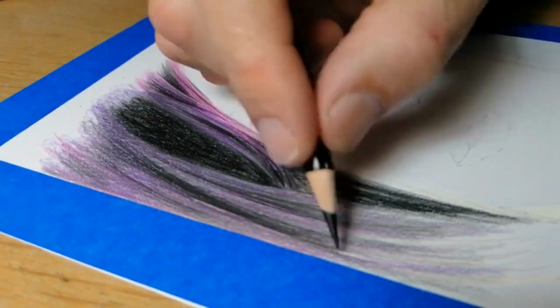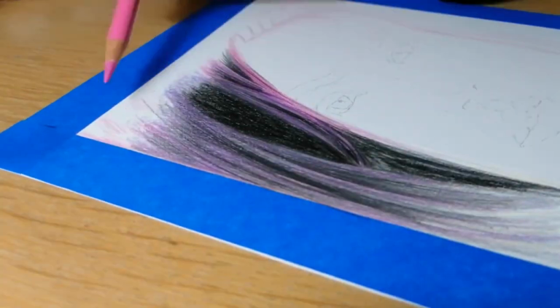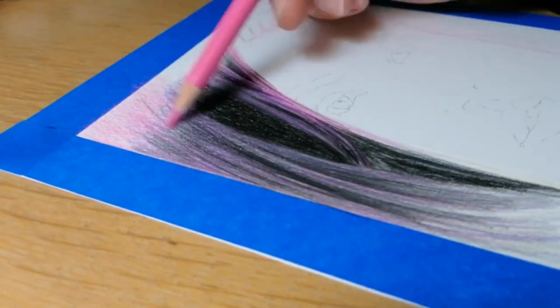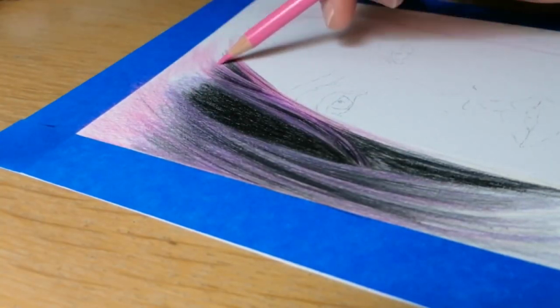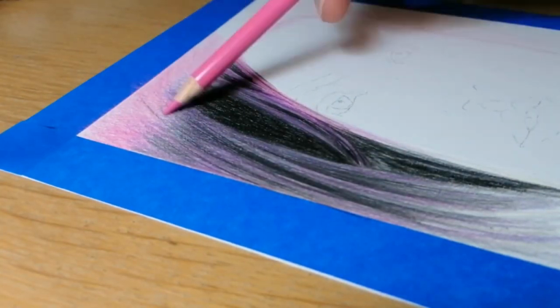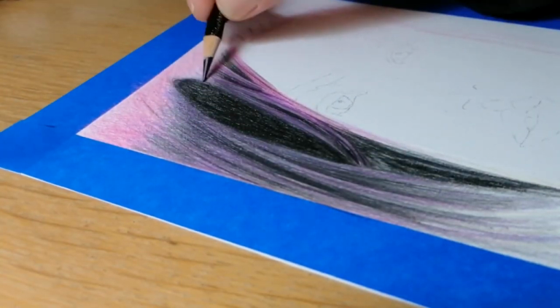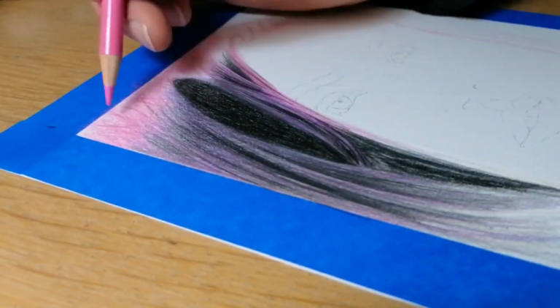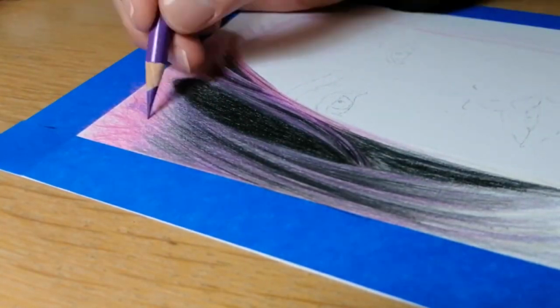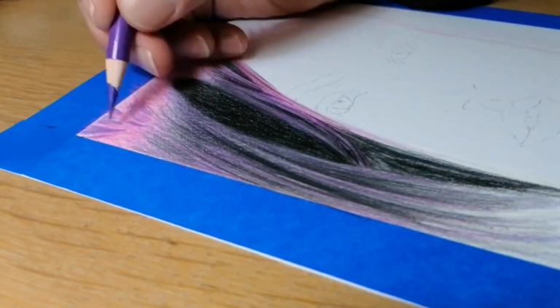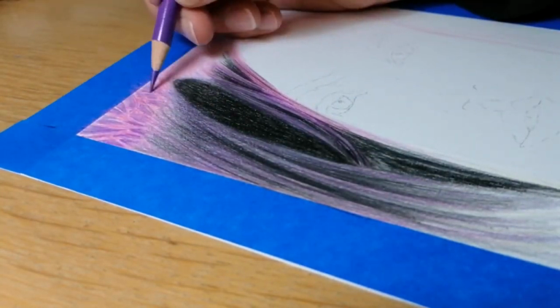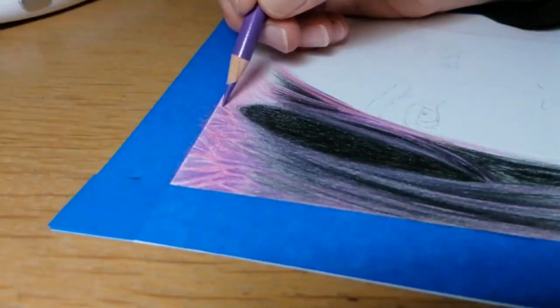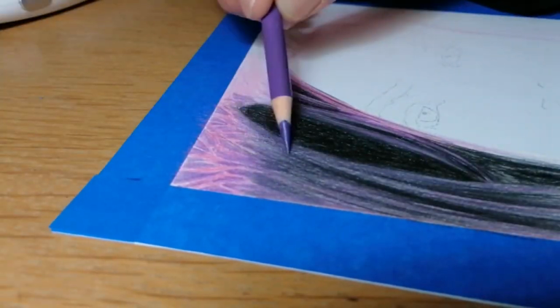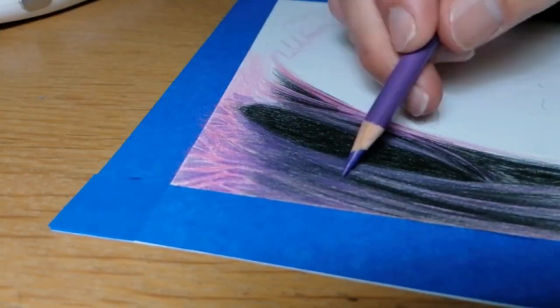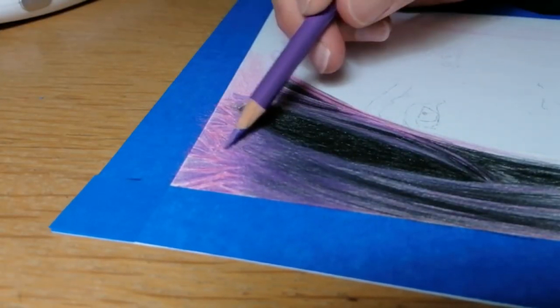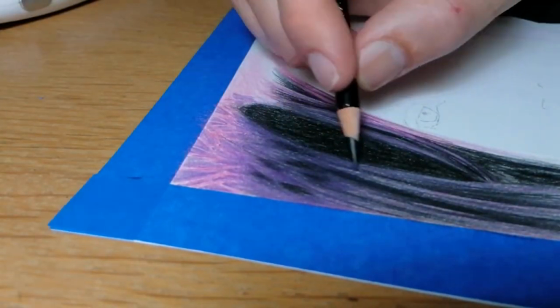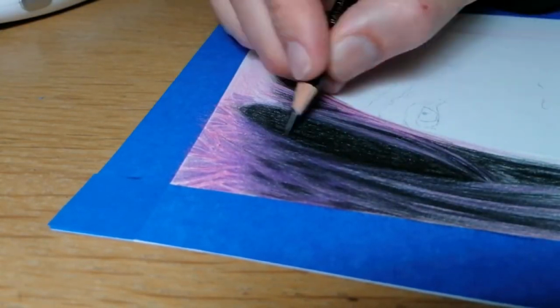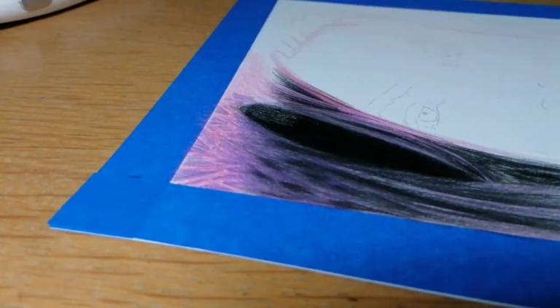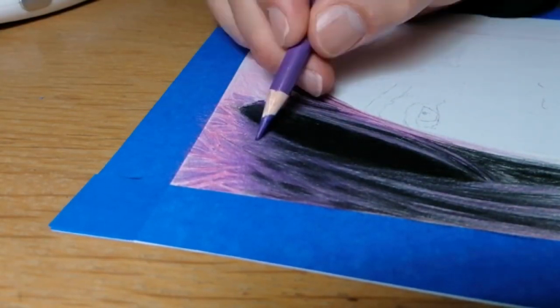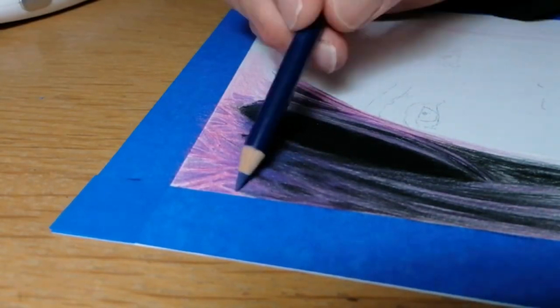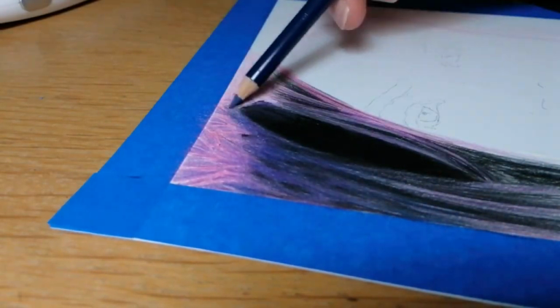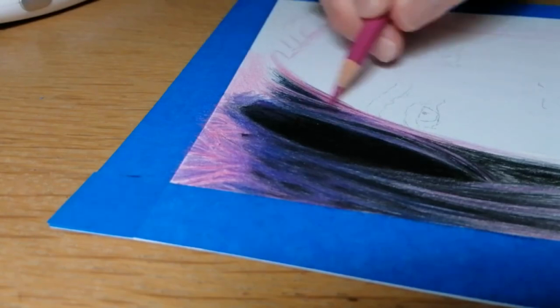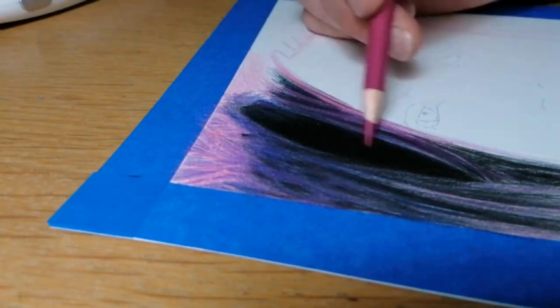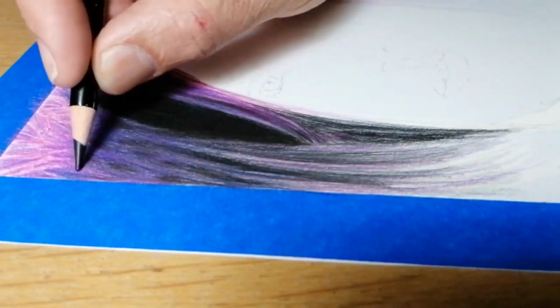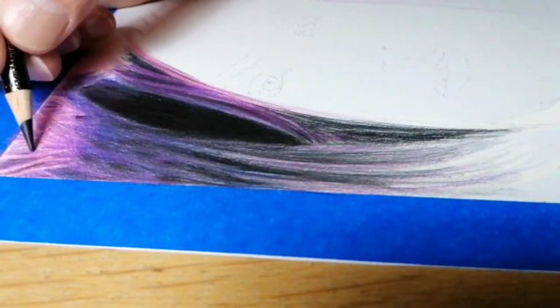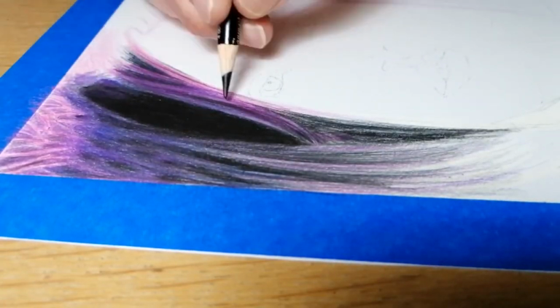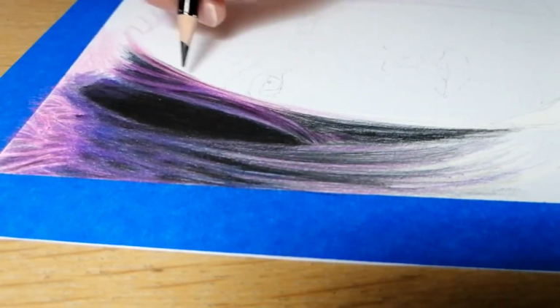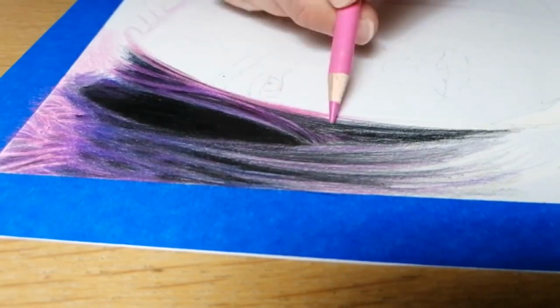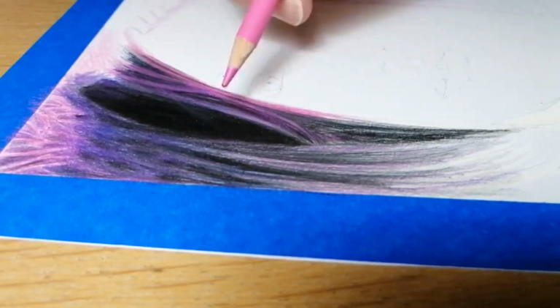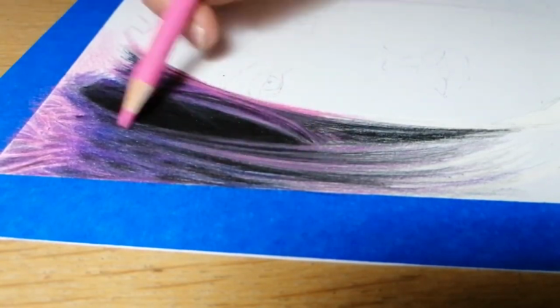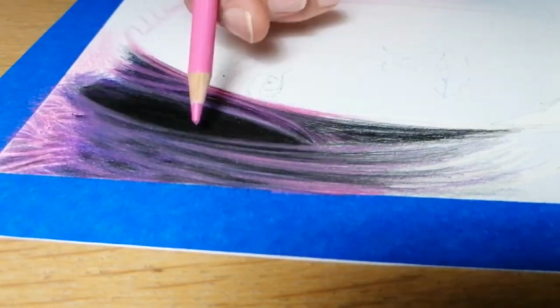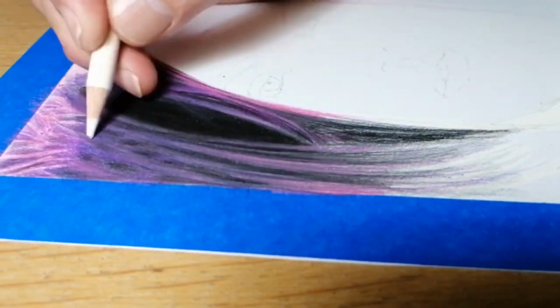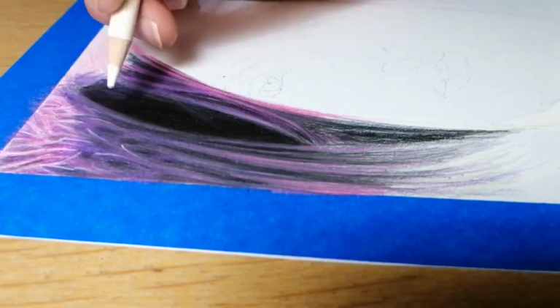It is not so bad if you are painting, as this can be corrected by painting over a section and starting again. However, when it comes down to coloured pencil or even graphite drawing, this is not possible to correct at a later stage and your drawing will be ruined.